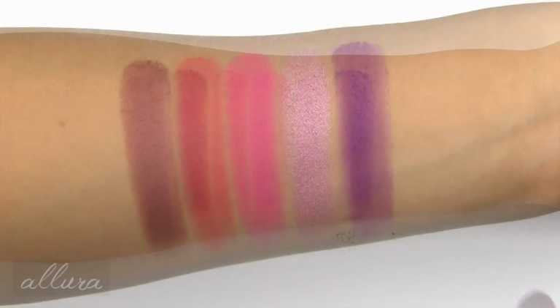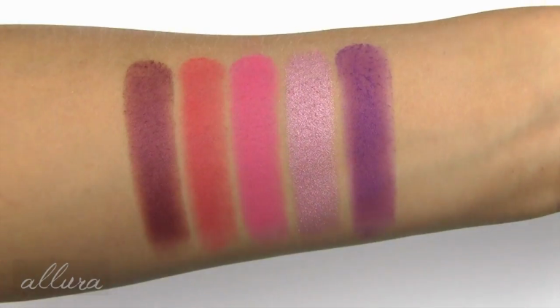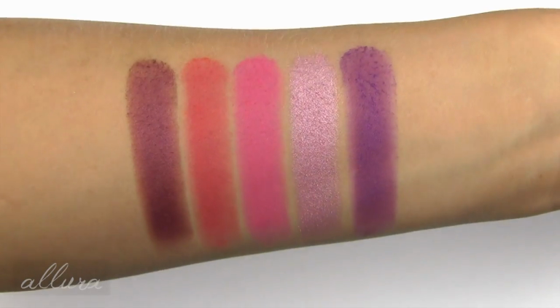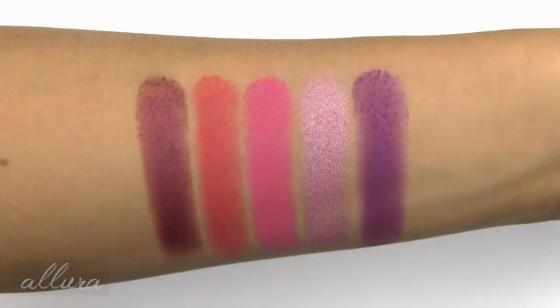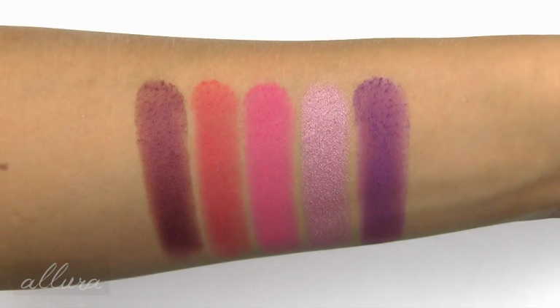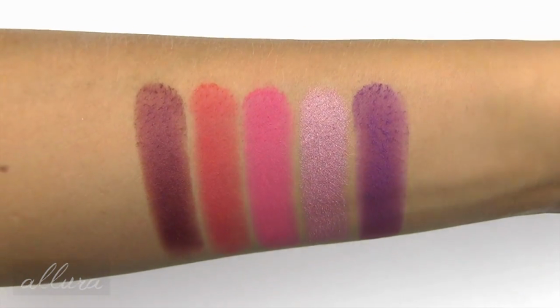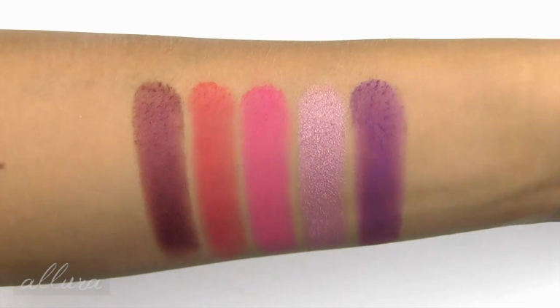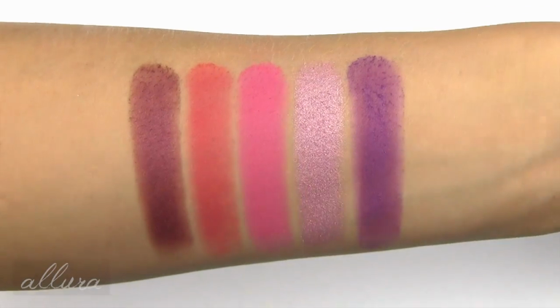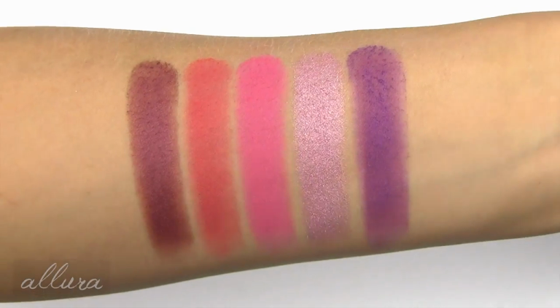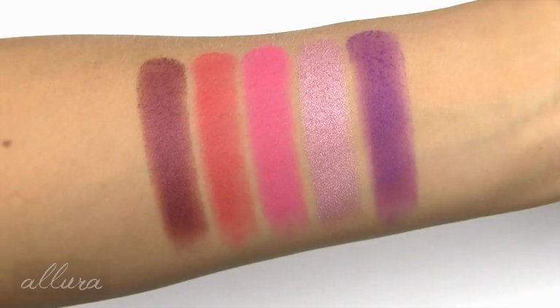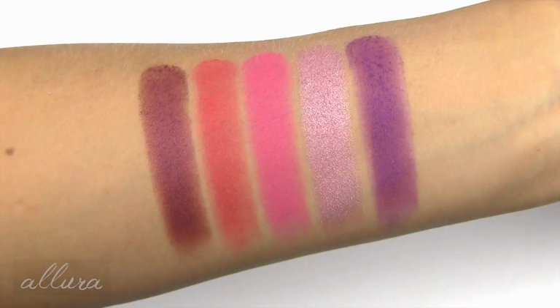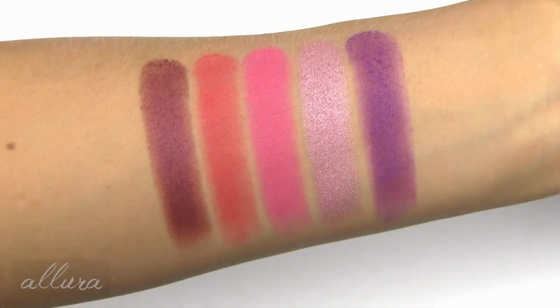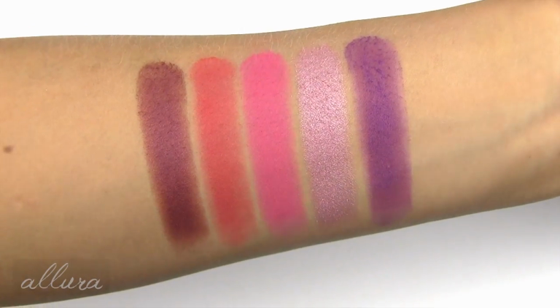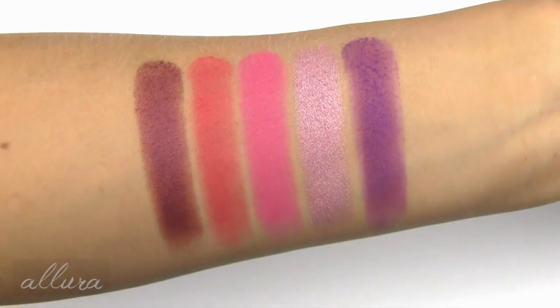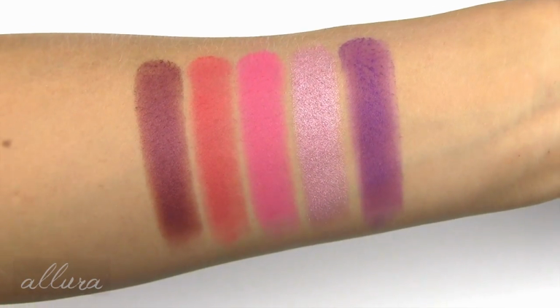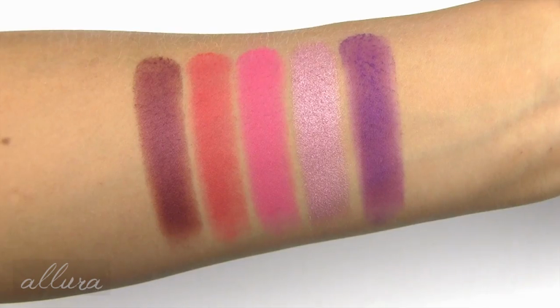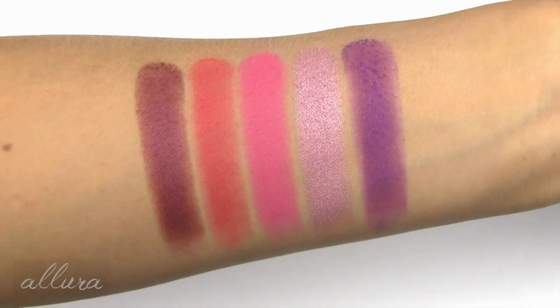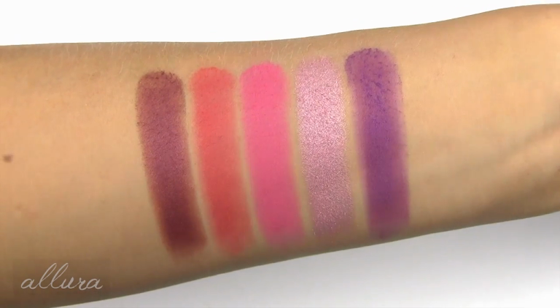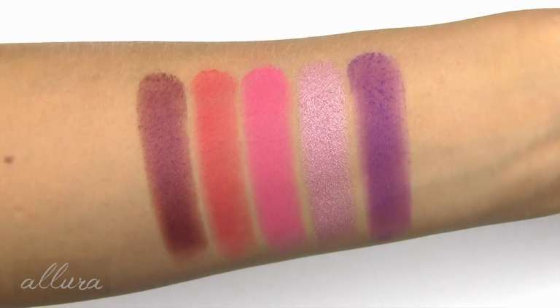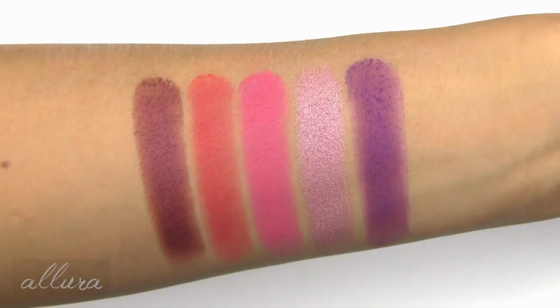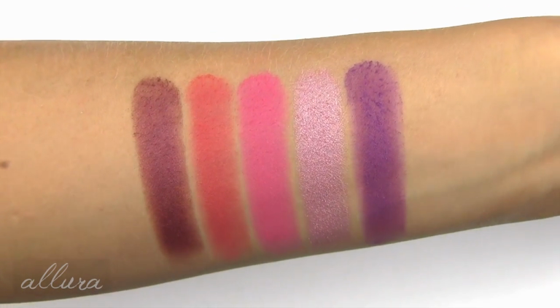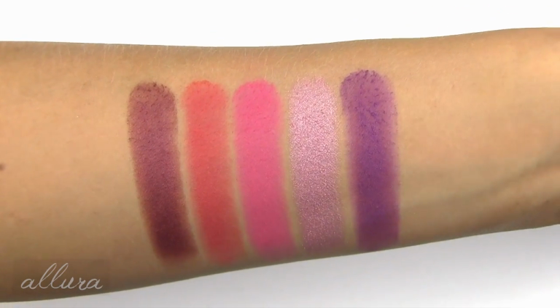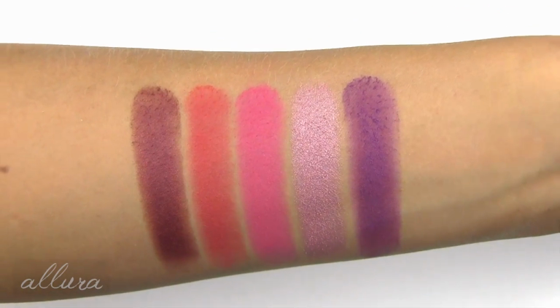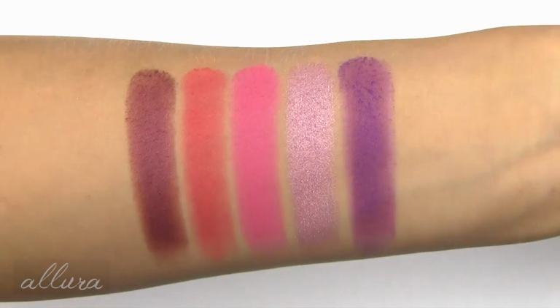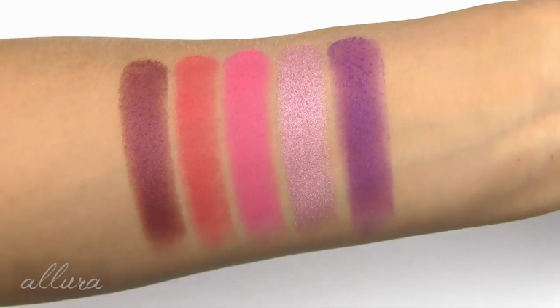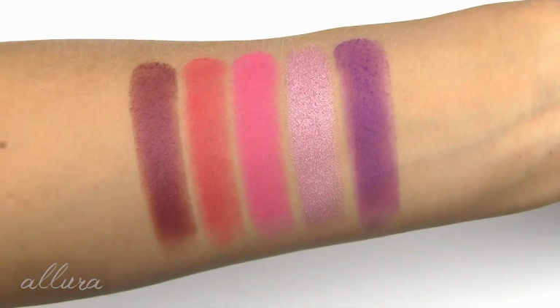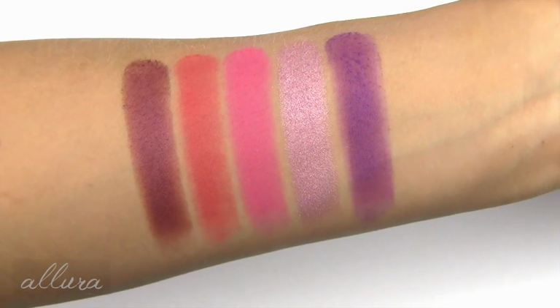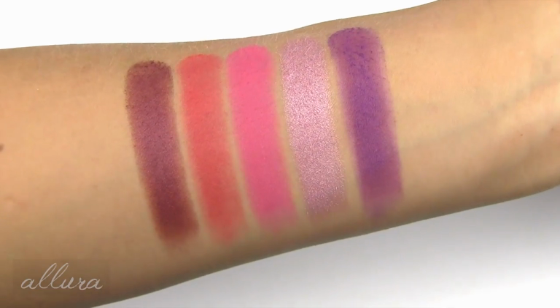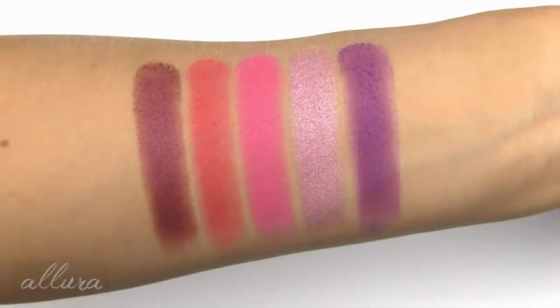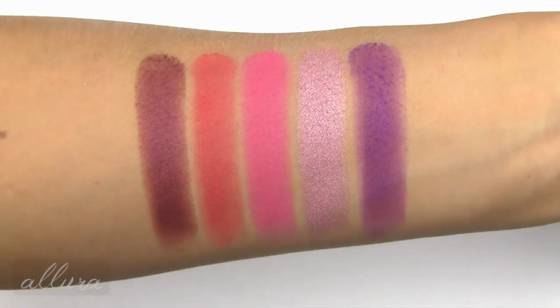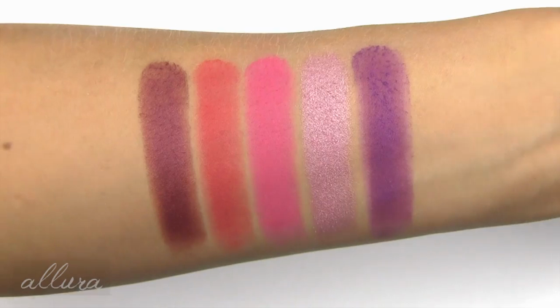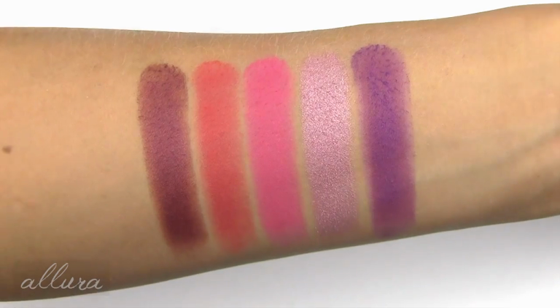And there's your last set of five shades swatched. I must have swatched seven shades with the neutrals — I thought I had only swatched six. Here are the last five shades.